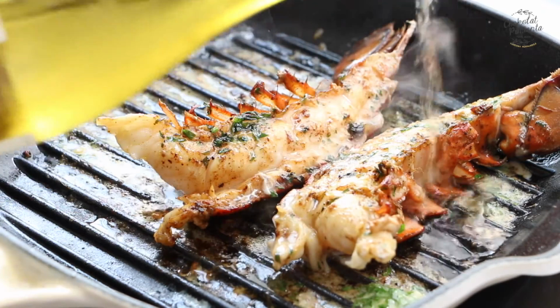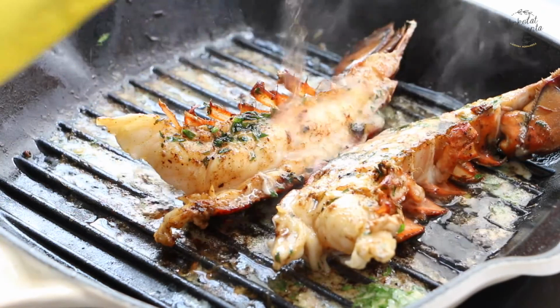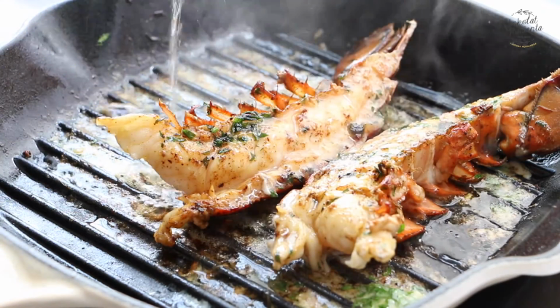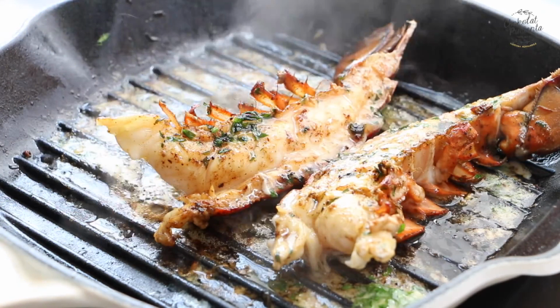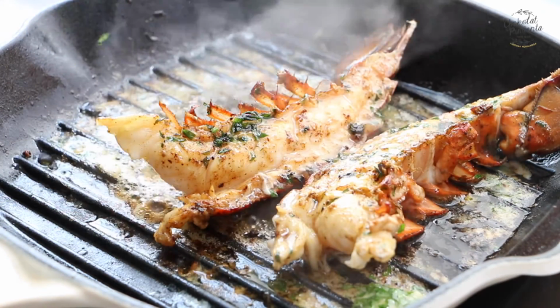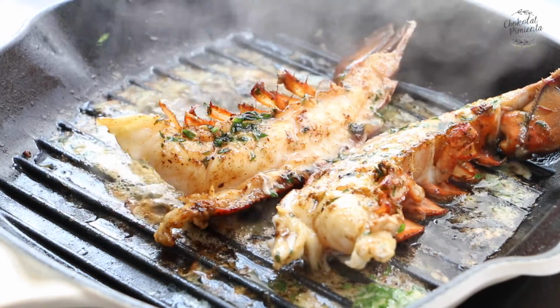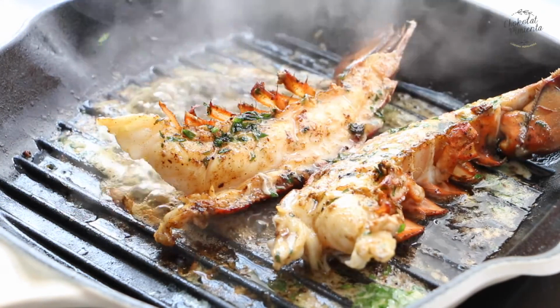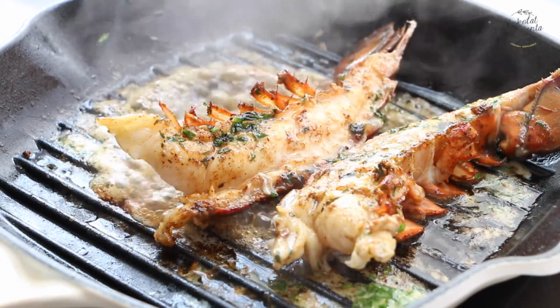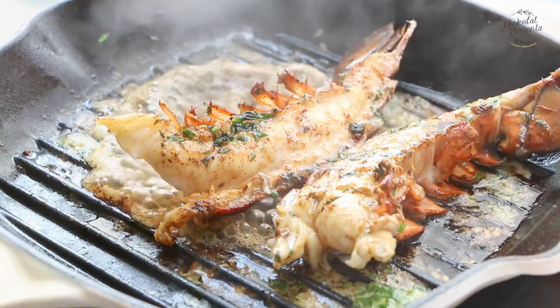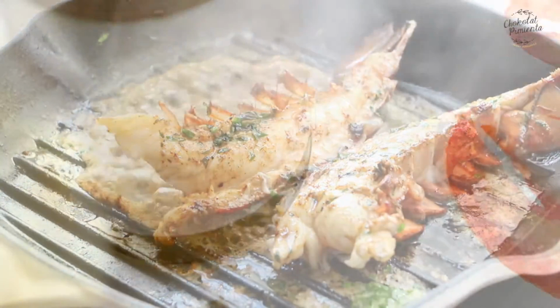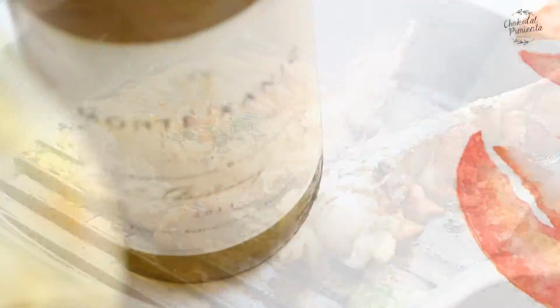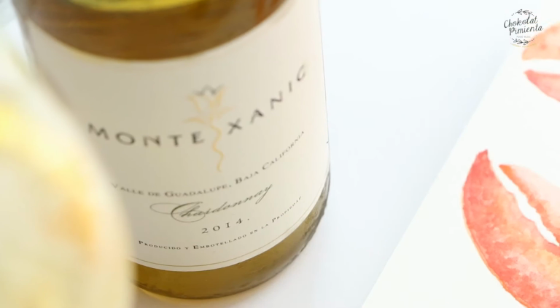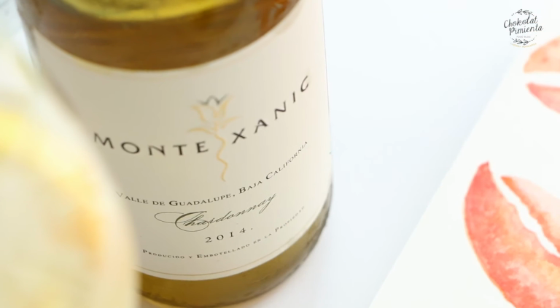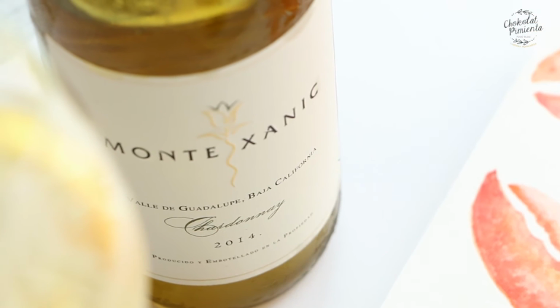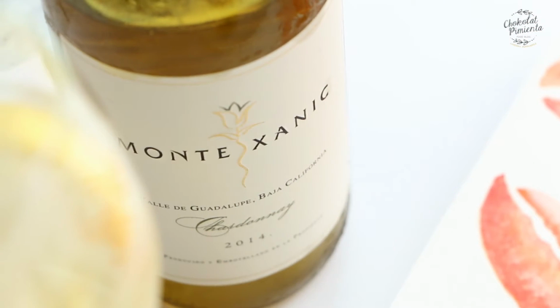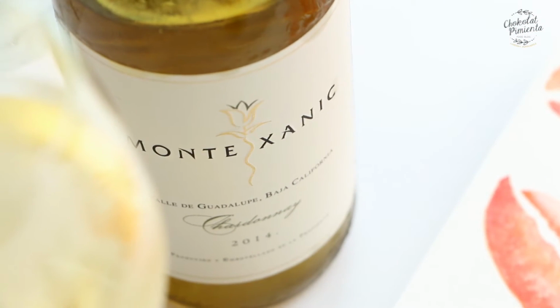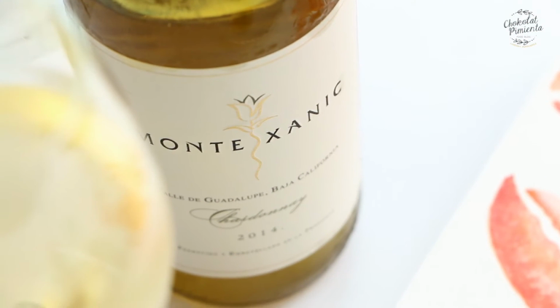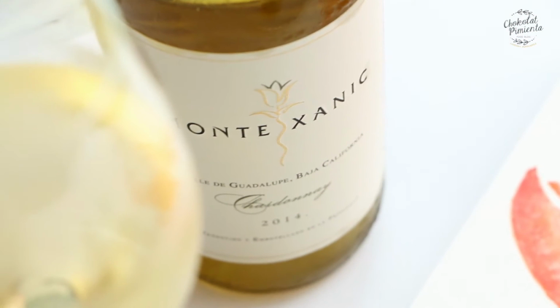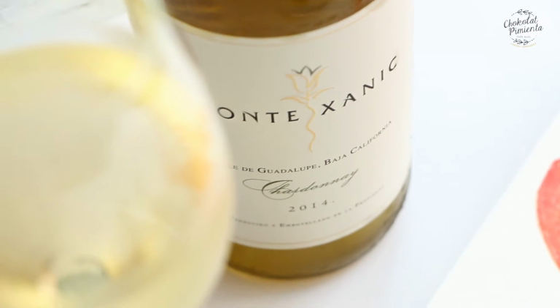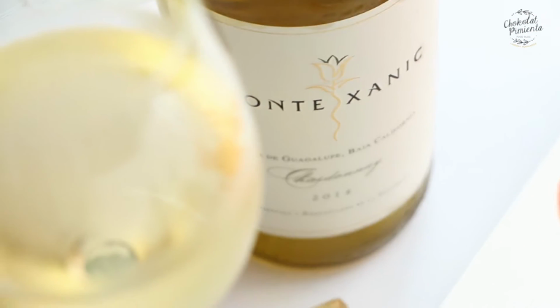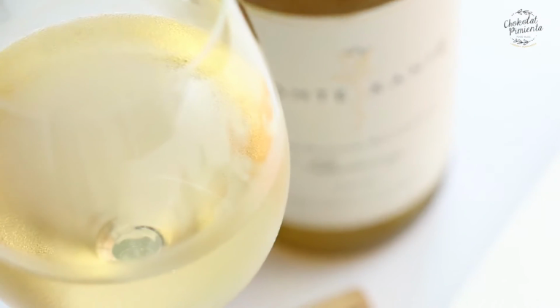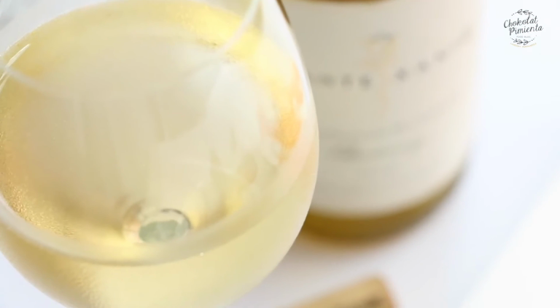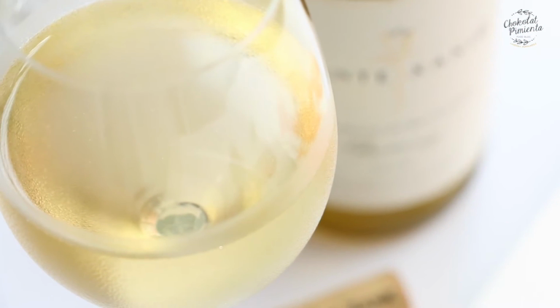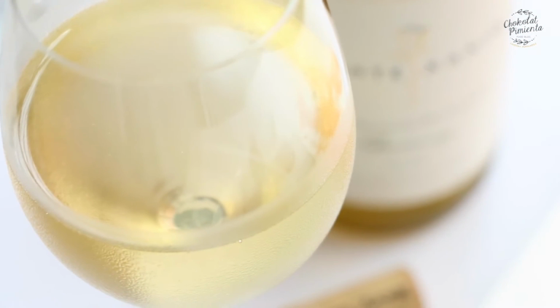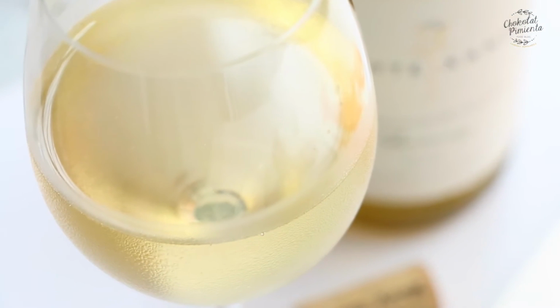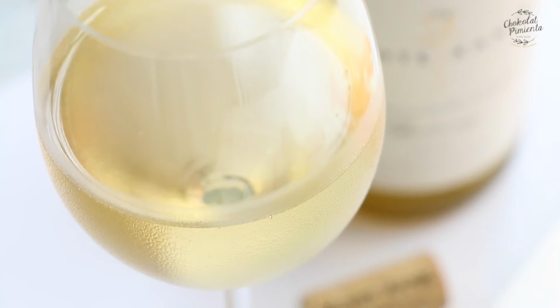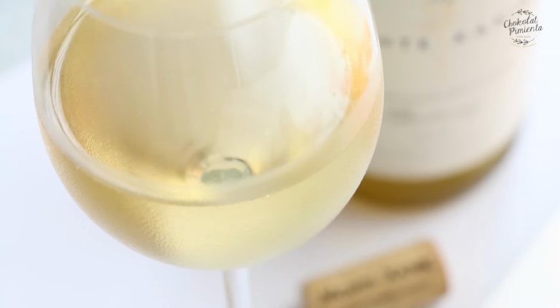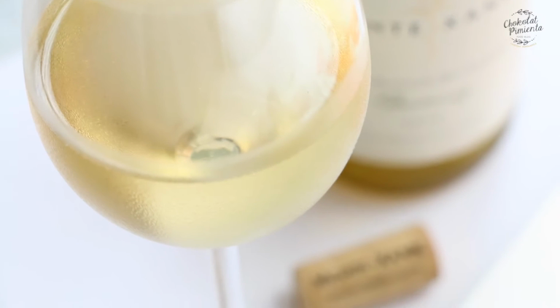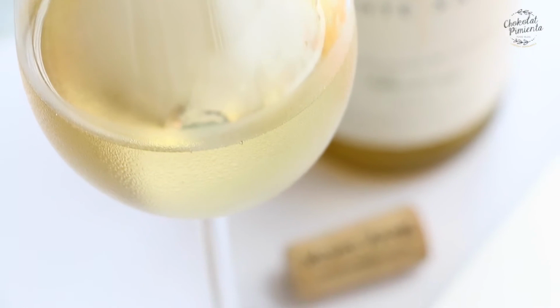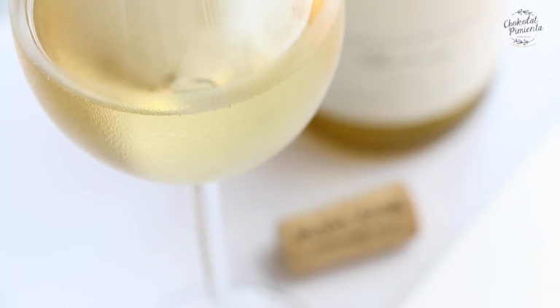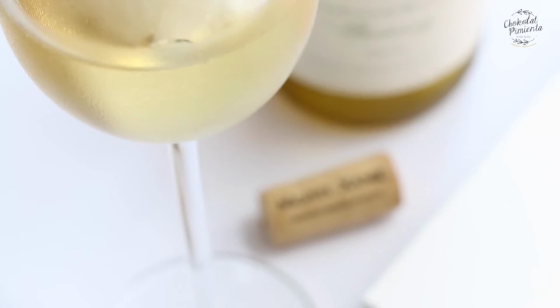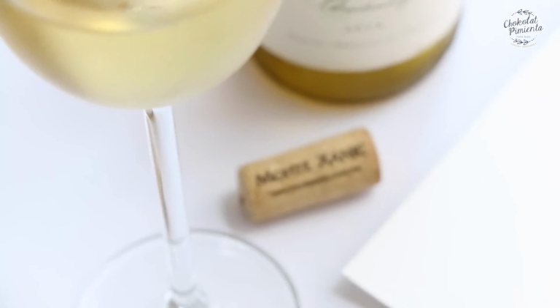Then we're going to serve our lobster with a little bit more of wine and enjoy. It's very, very delicious and luxurious, this dish.